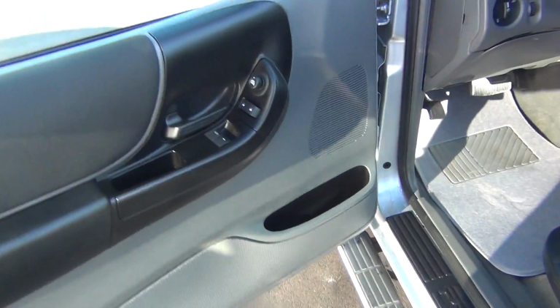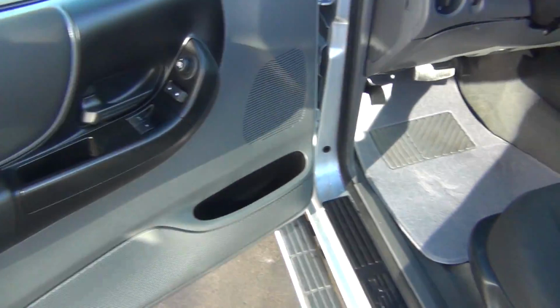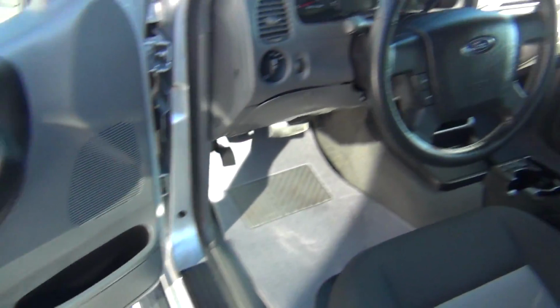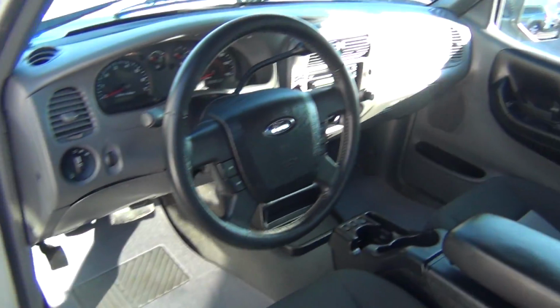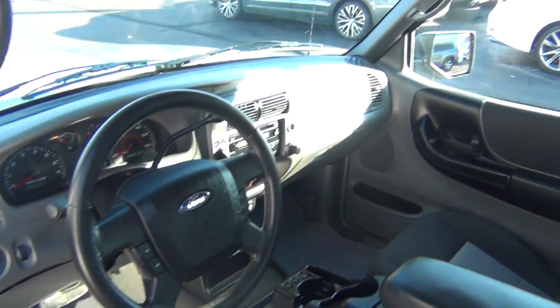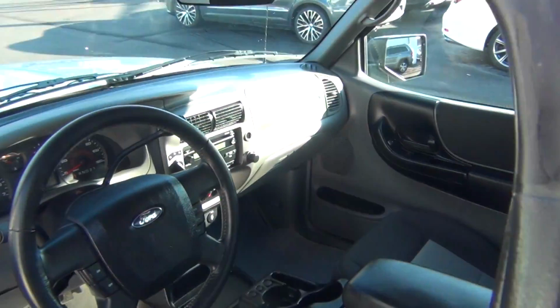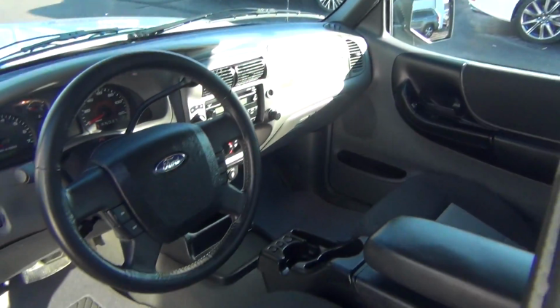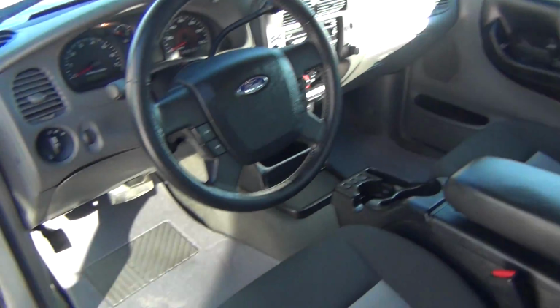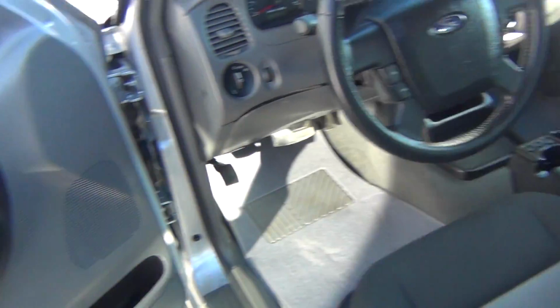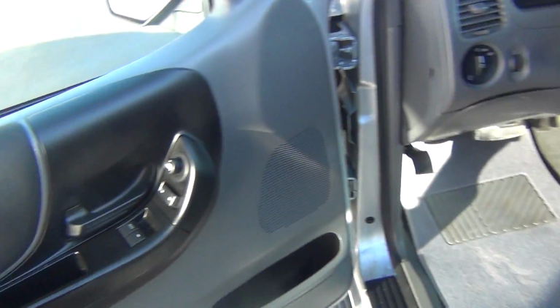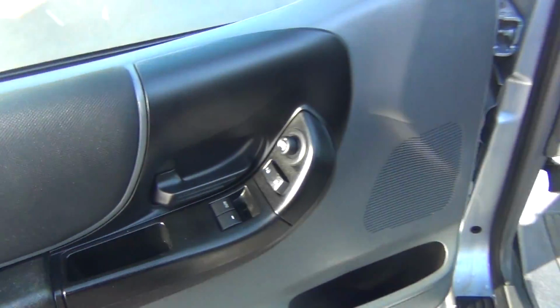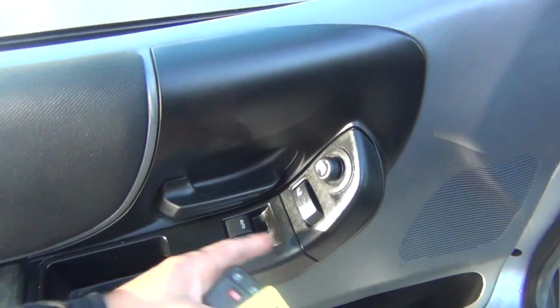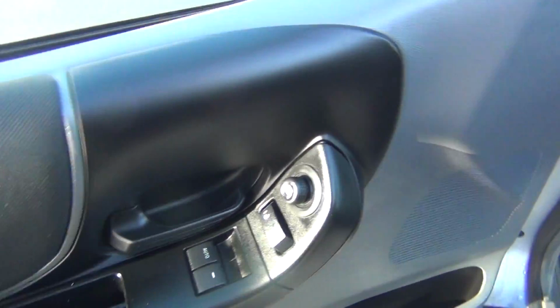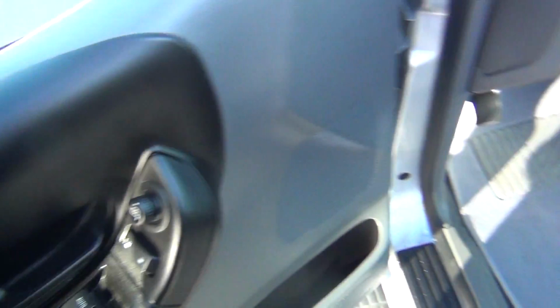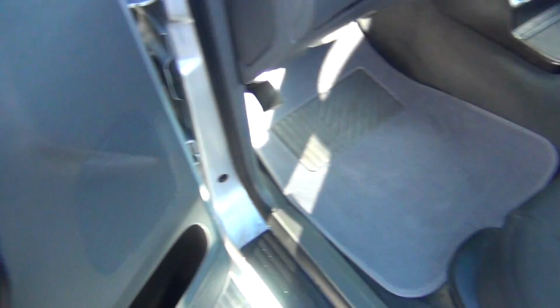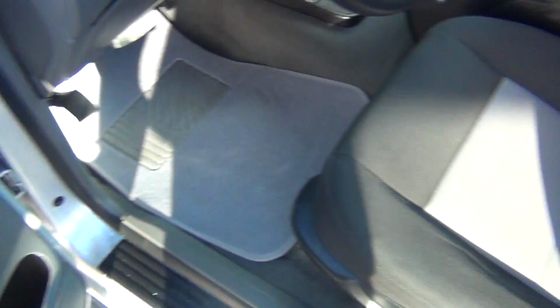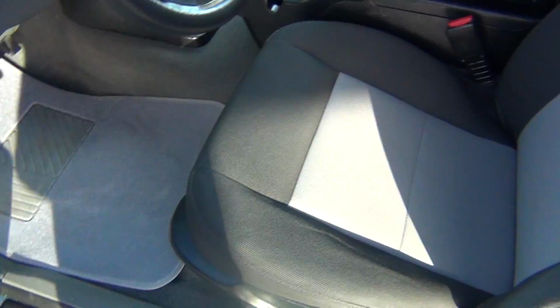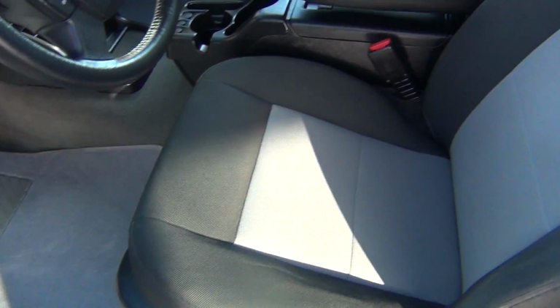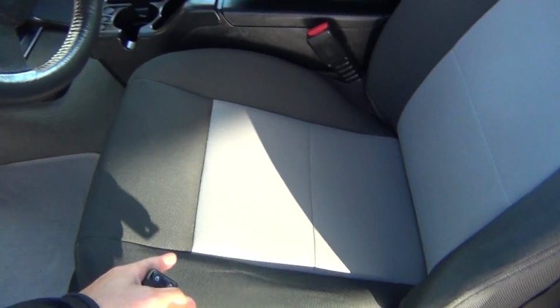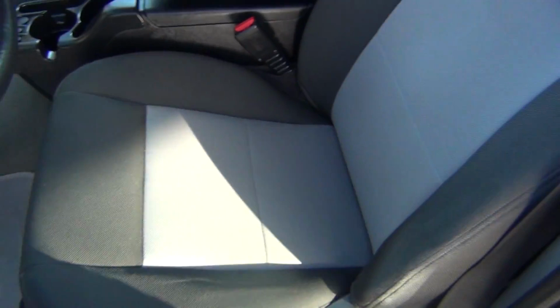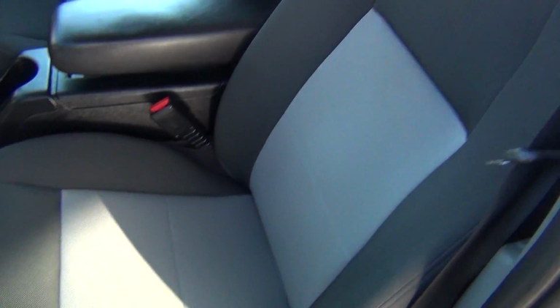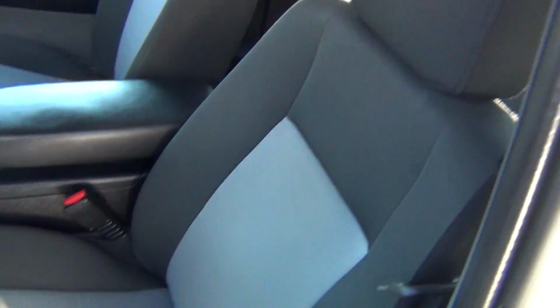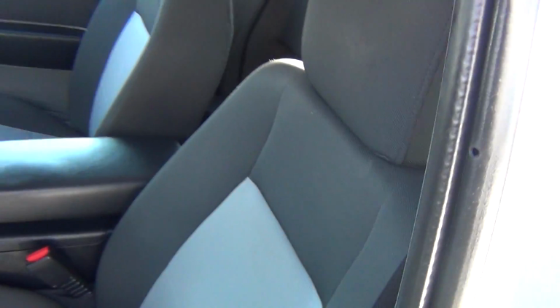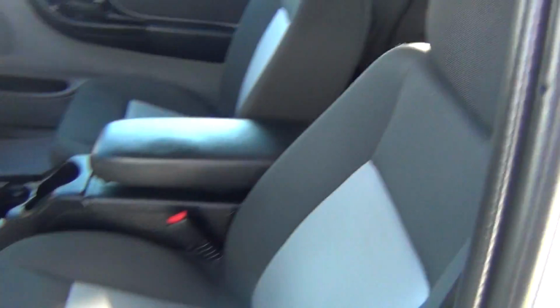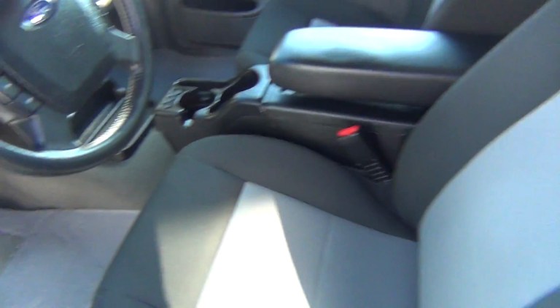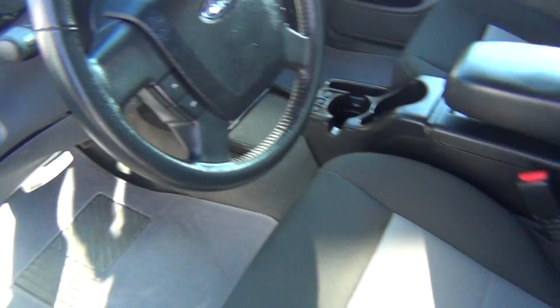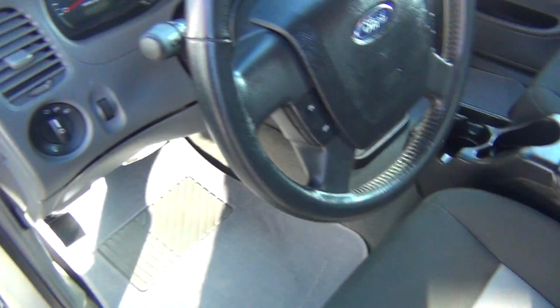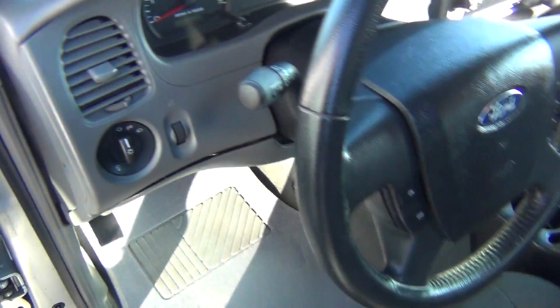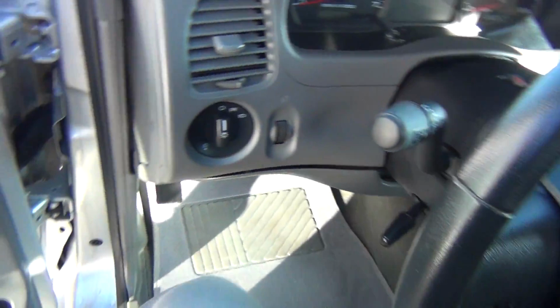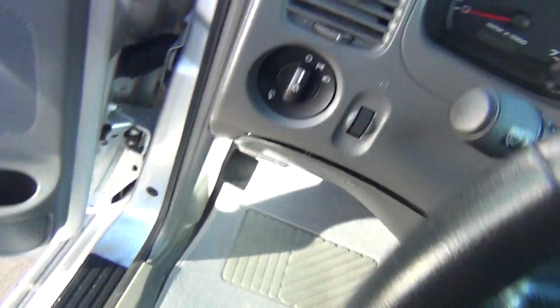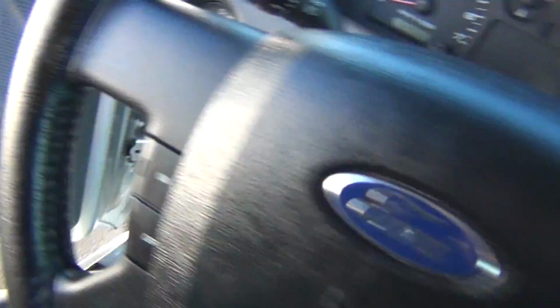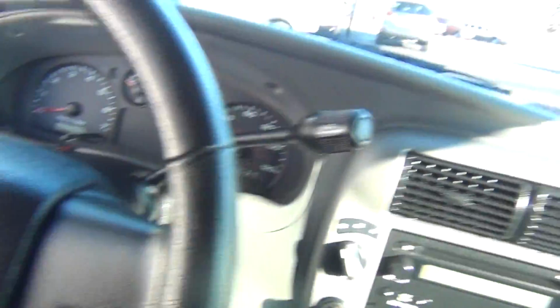And on the inside, it is very, very clean. You've got your power windows, locks, and mirrors. The seats are in excellent shape — no rips, tears, stains, or burn holes.